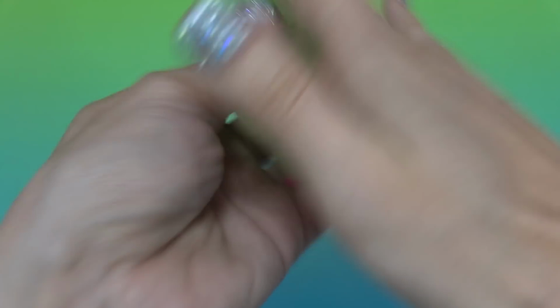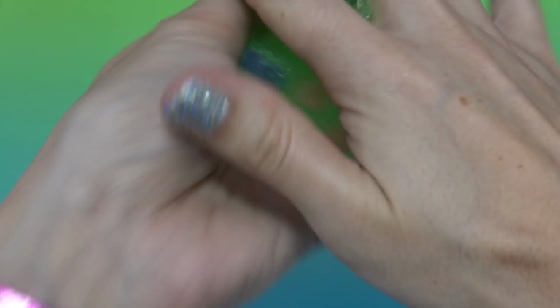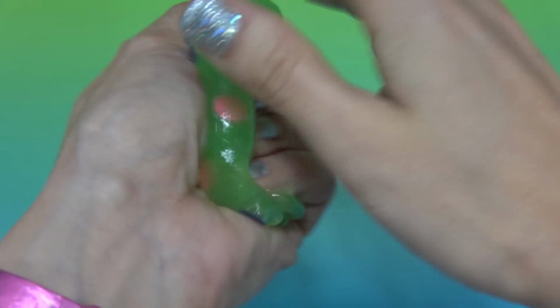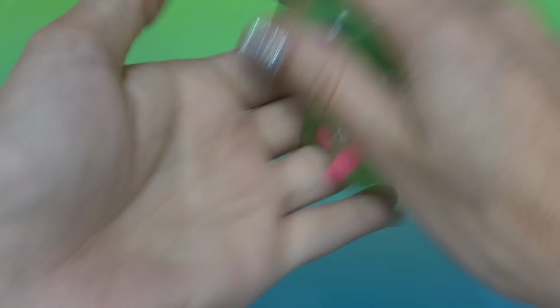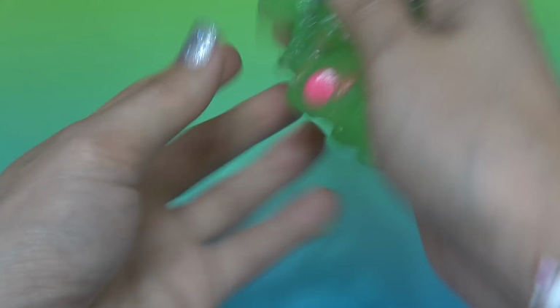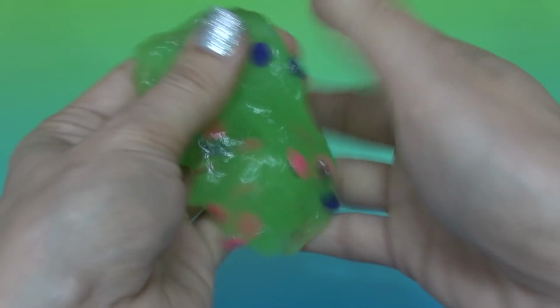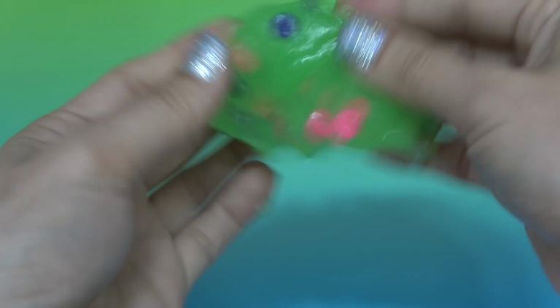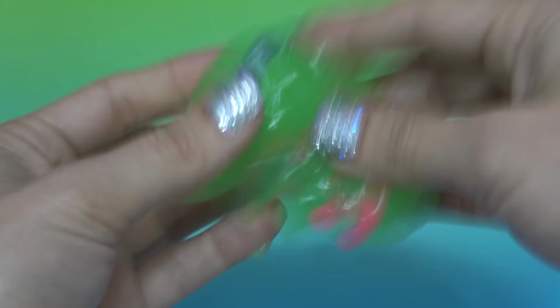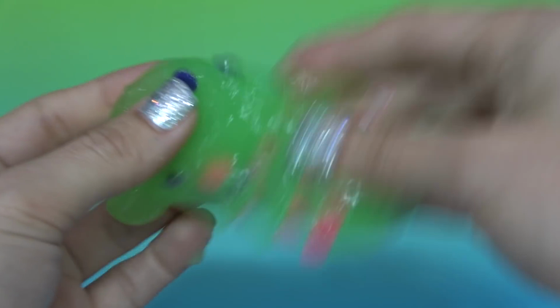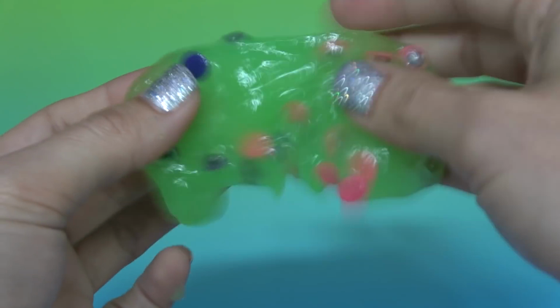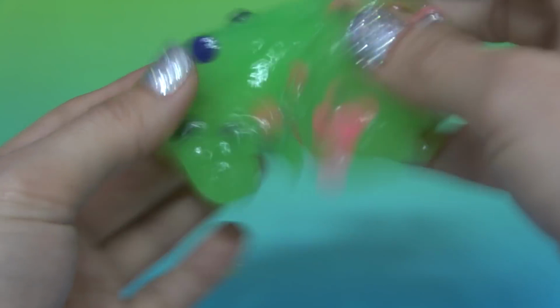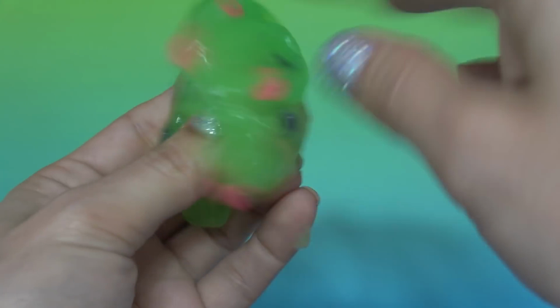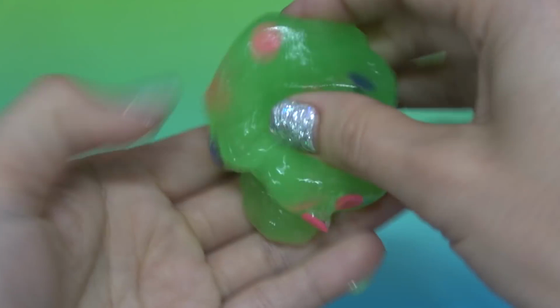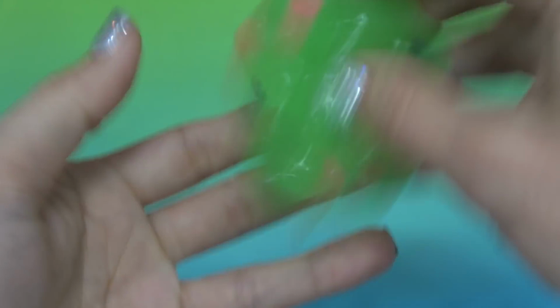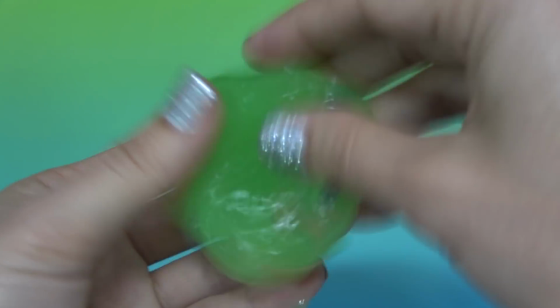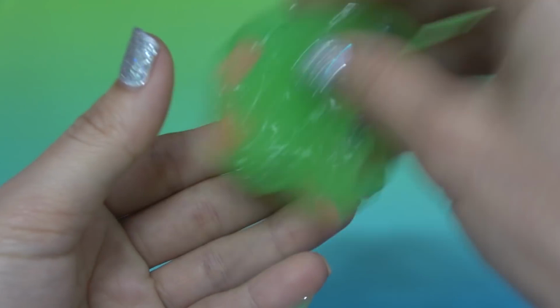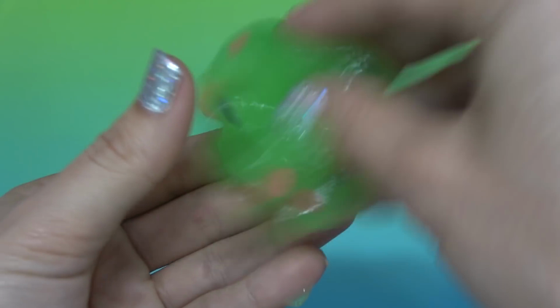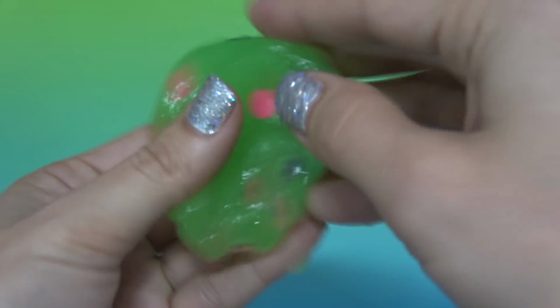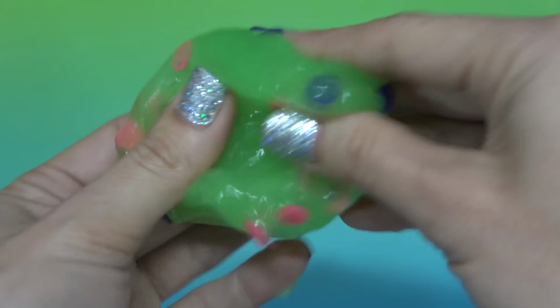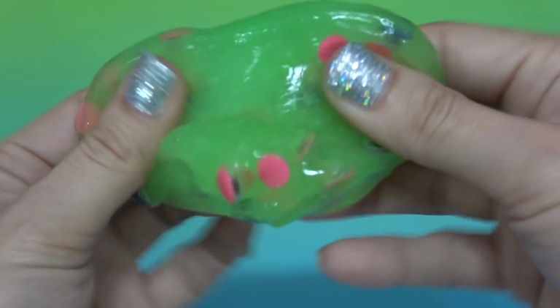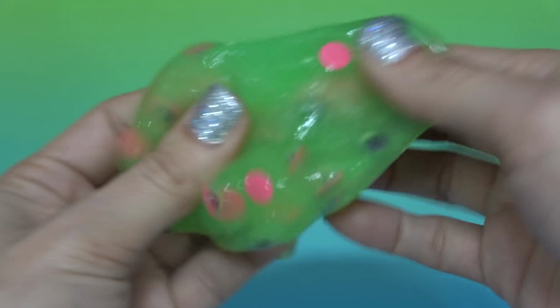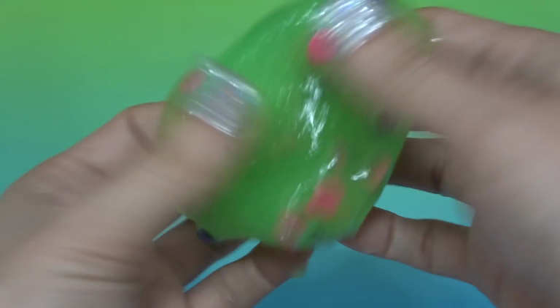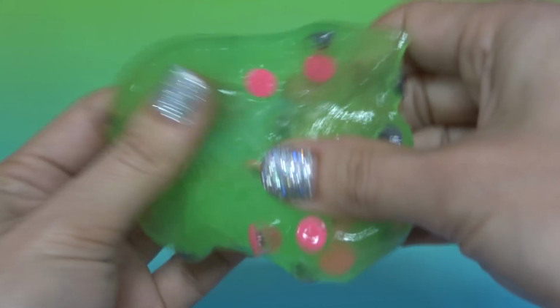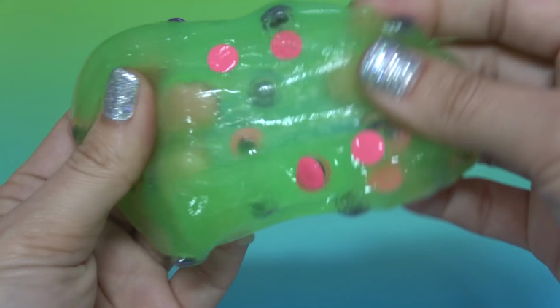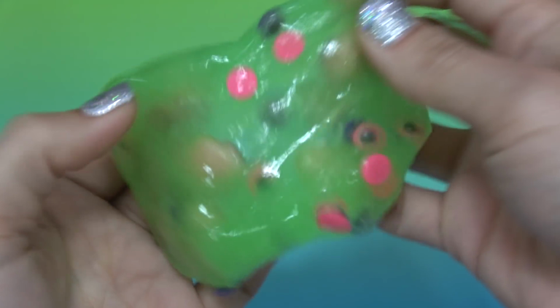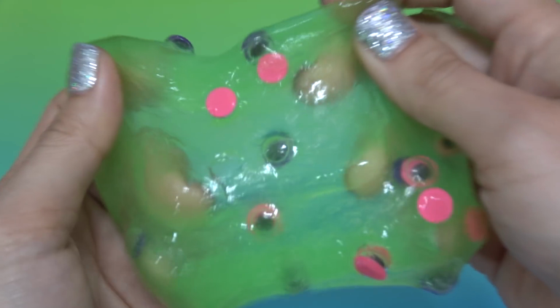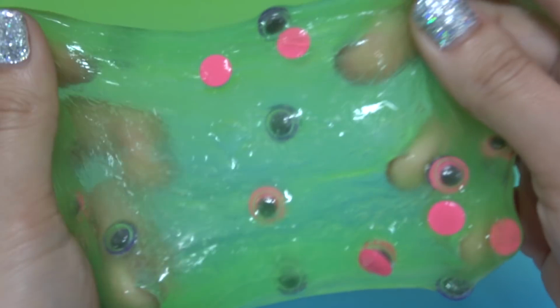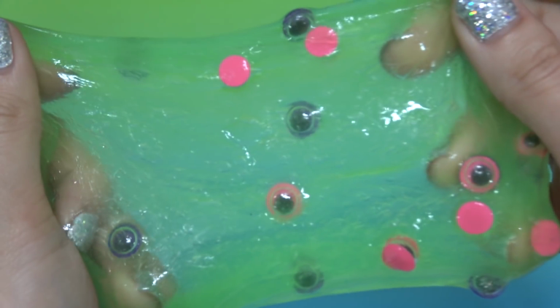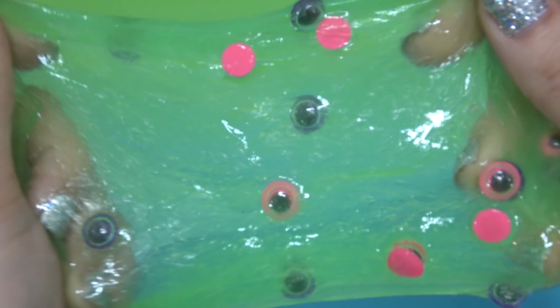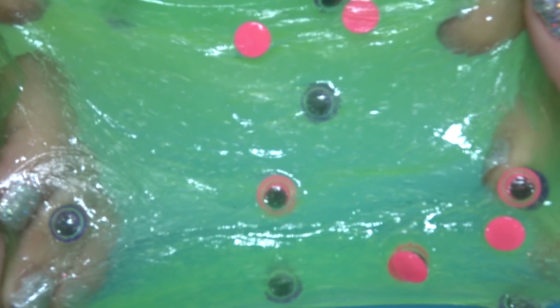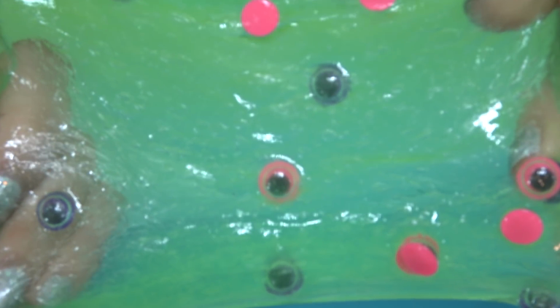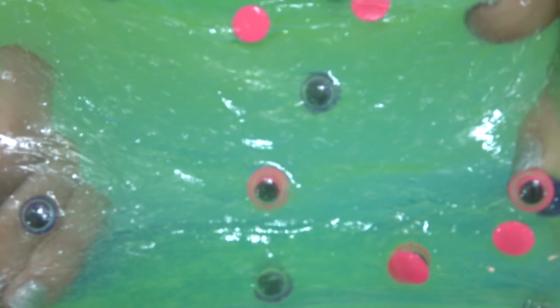This slime makes noise — can you guys hear it? It's the googly eyes shaking around in there. Look at how neat this looks with all the little eyes looking at you.